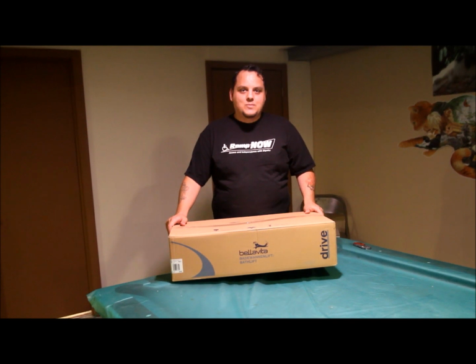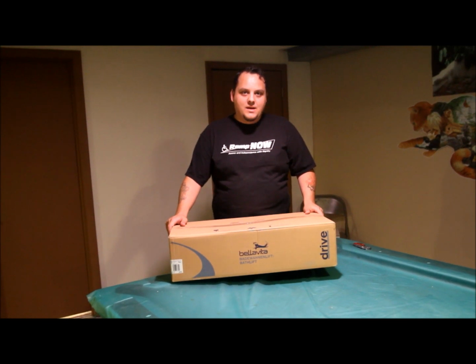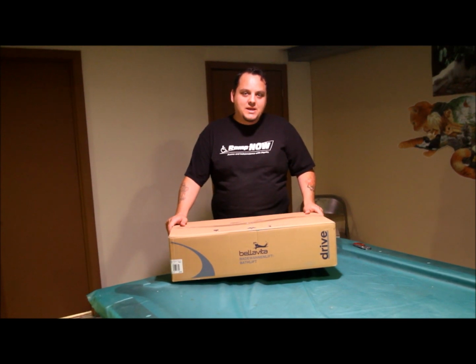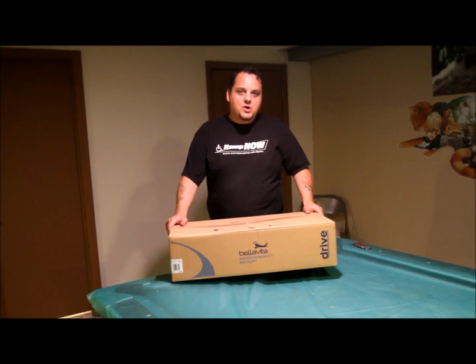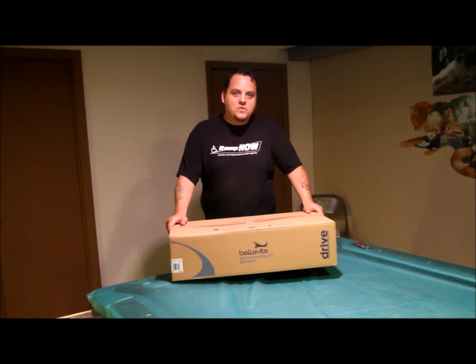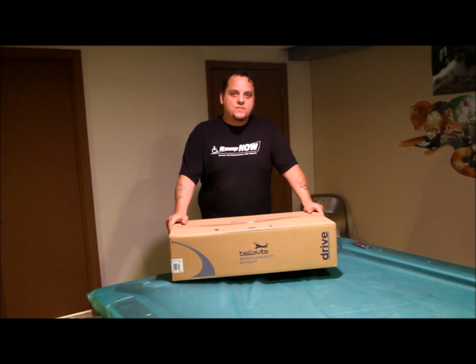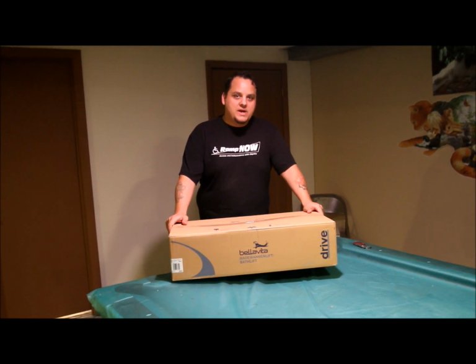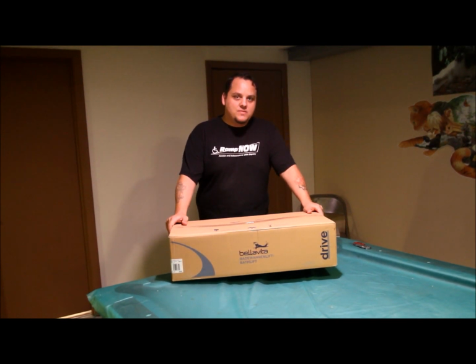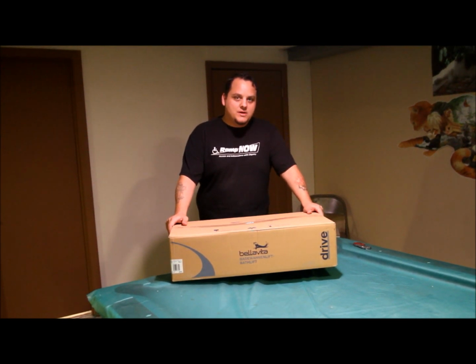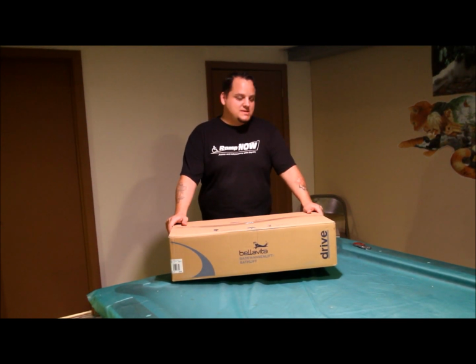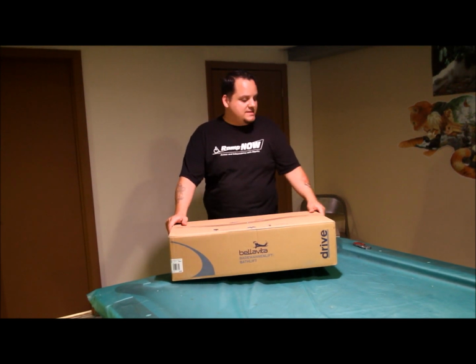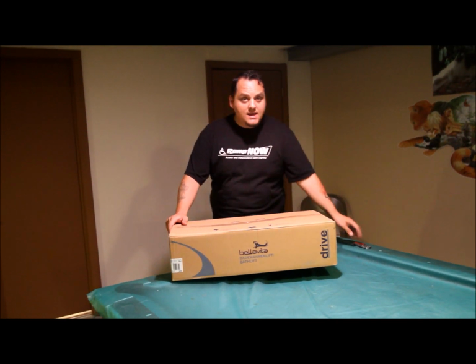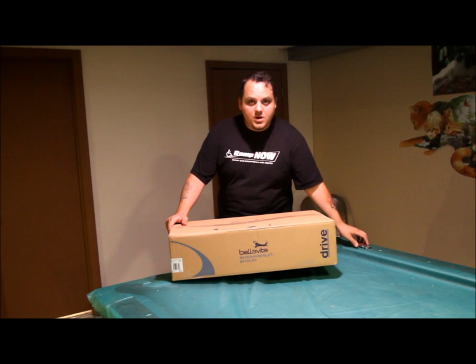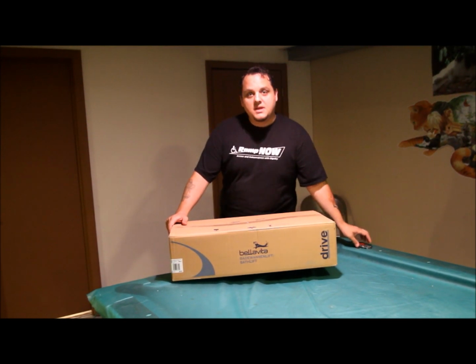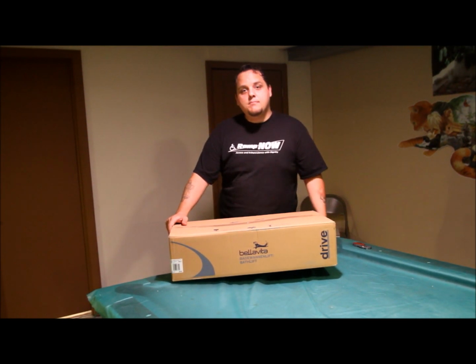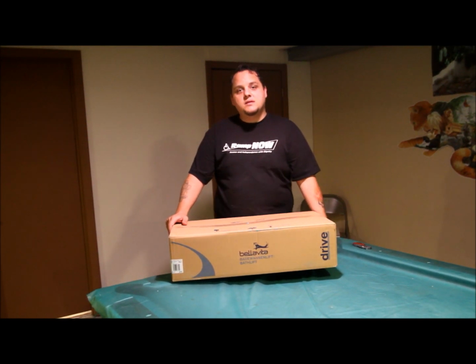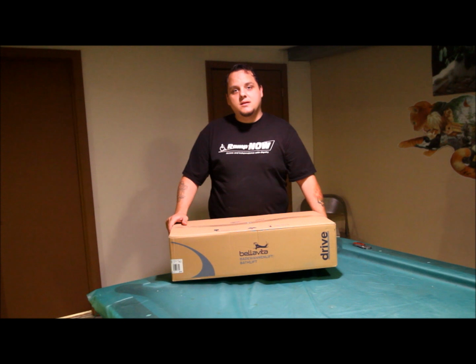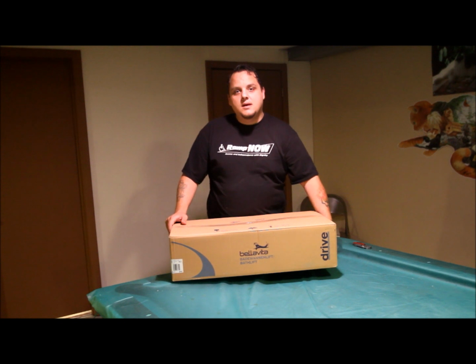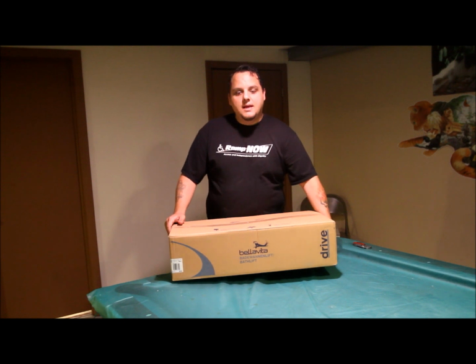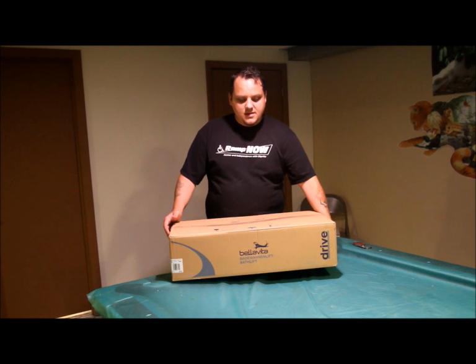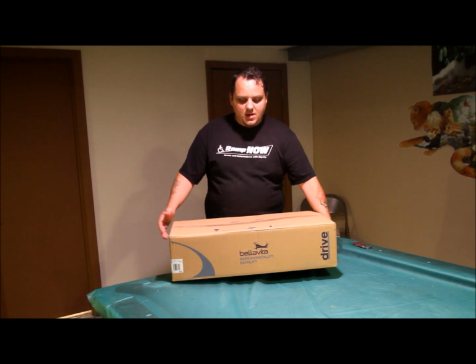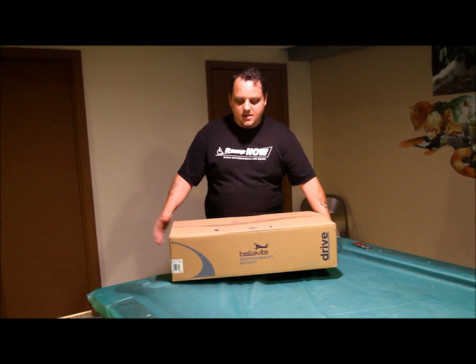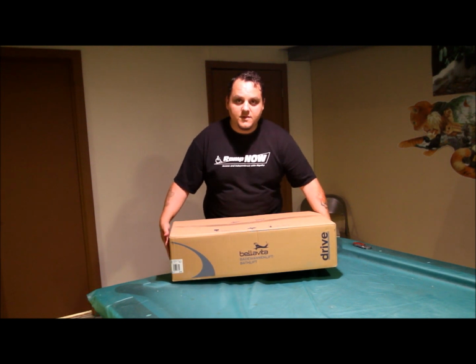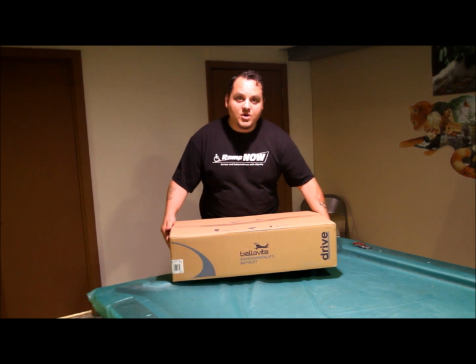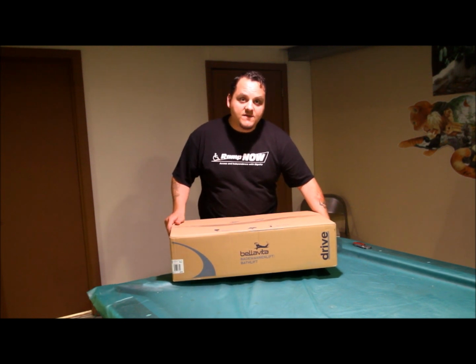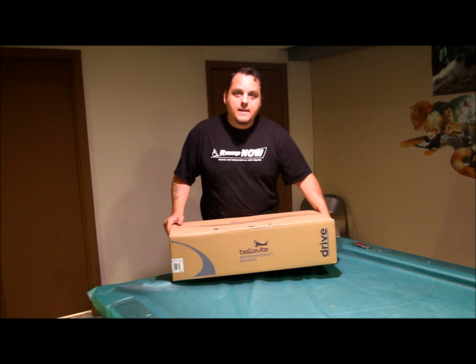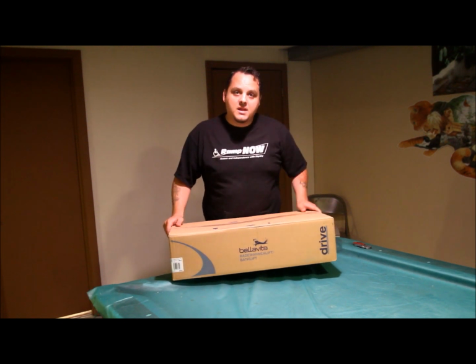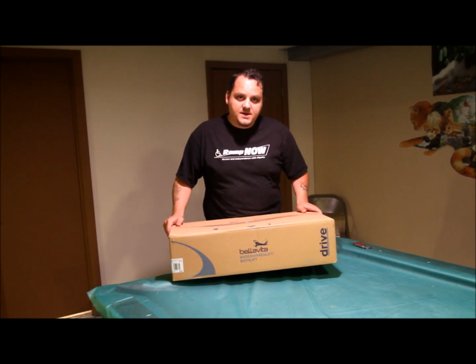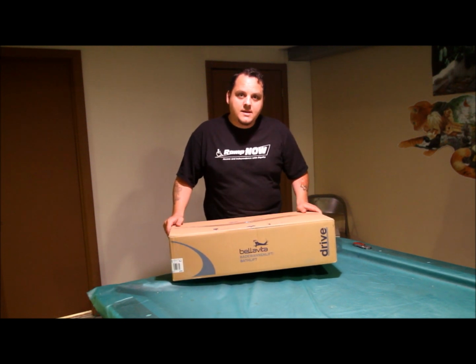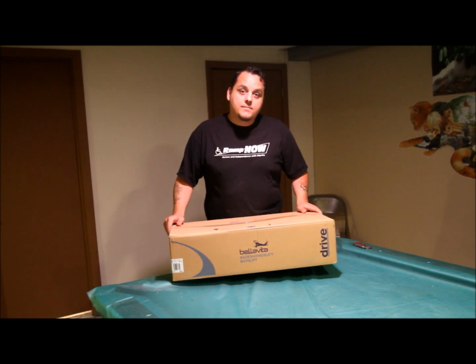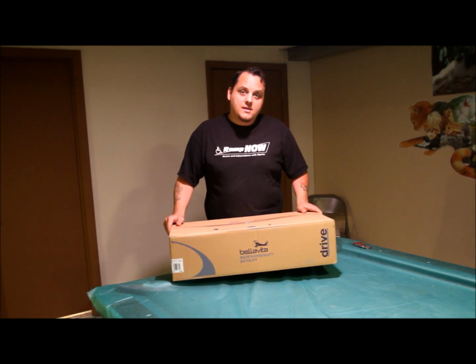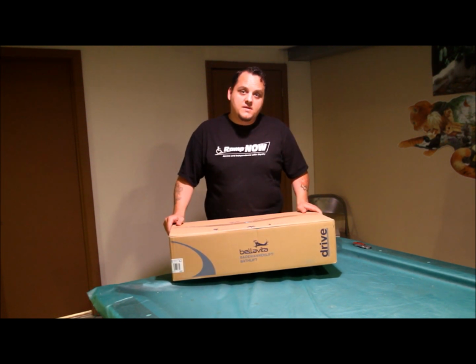Hi, my name is Carlos from Home Access Products. Today we are going to be unboxing and installing the Drive Bella Vita bathtub lift.